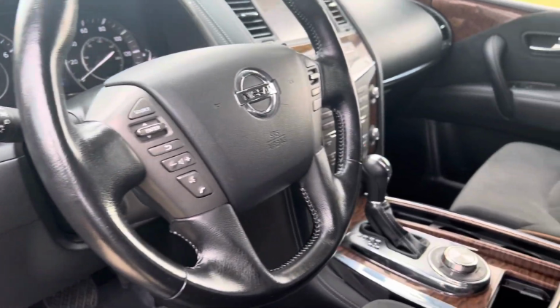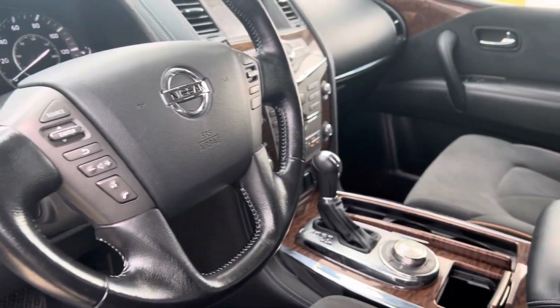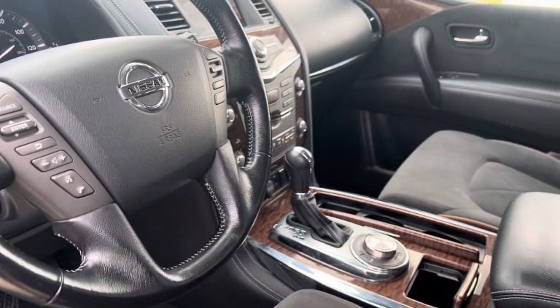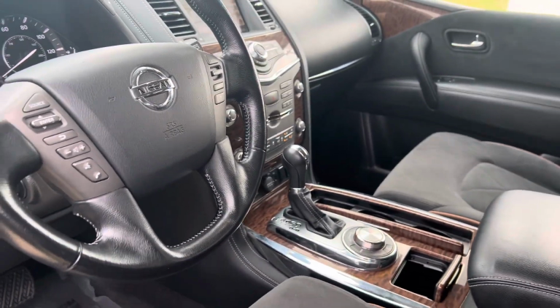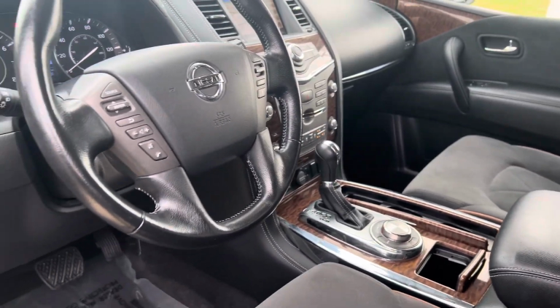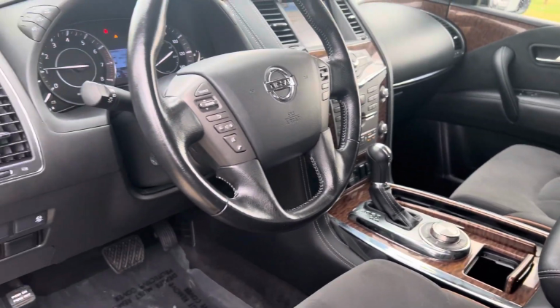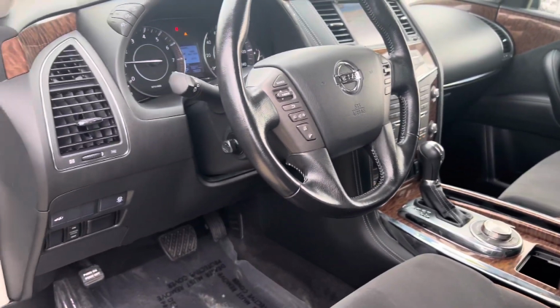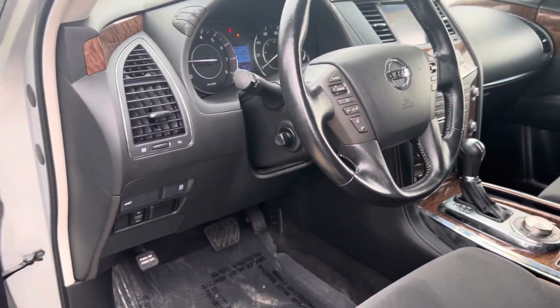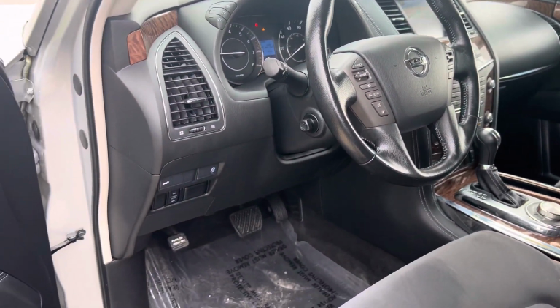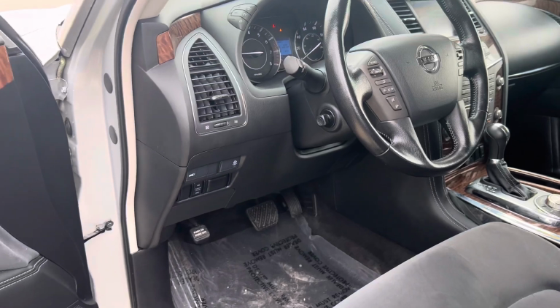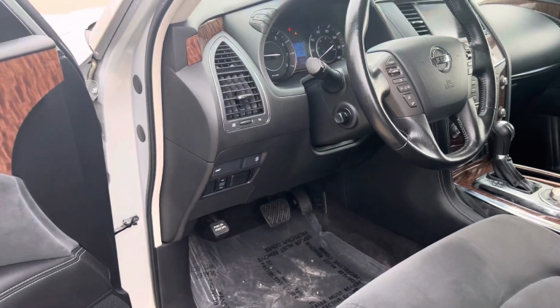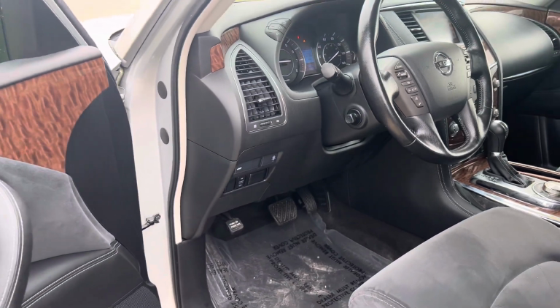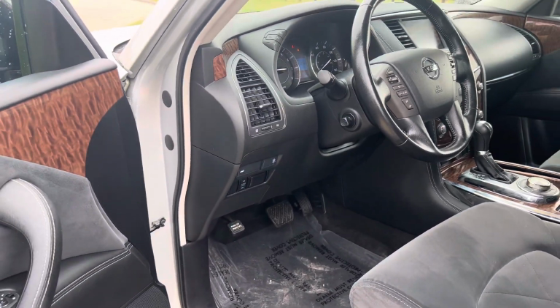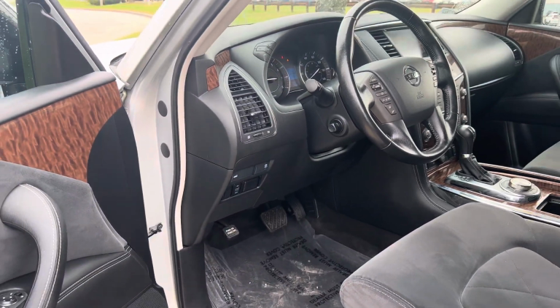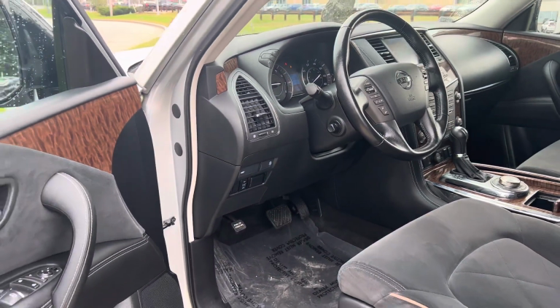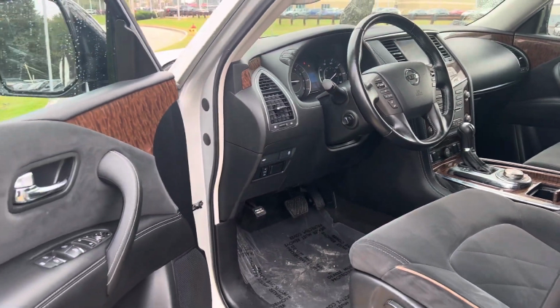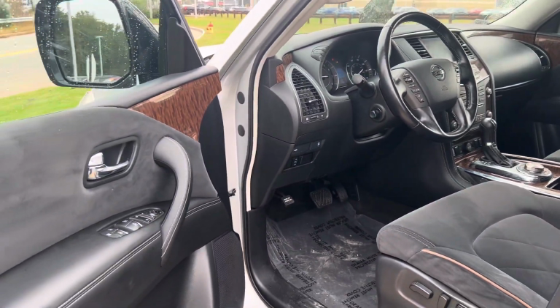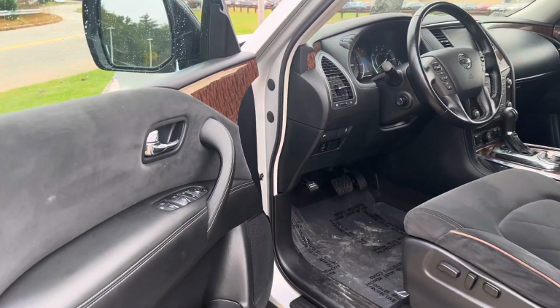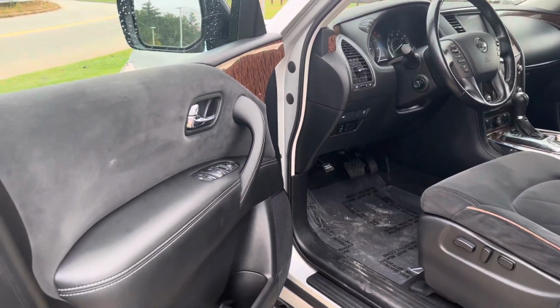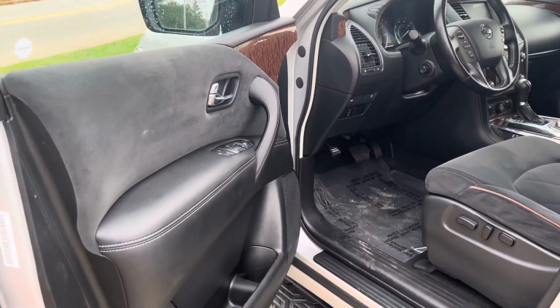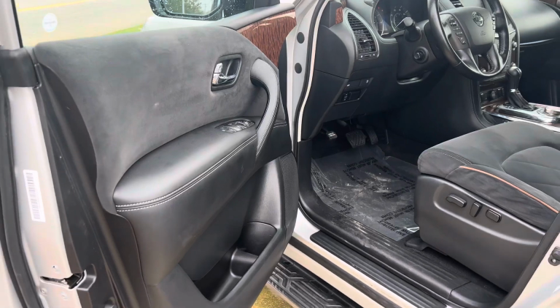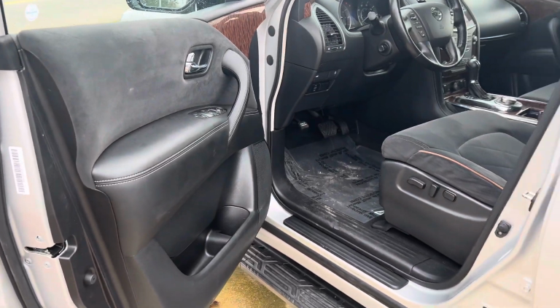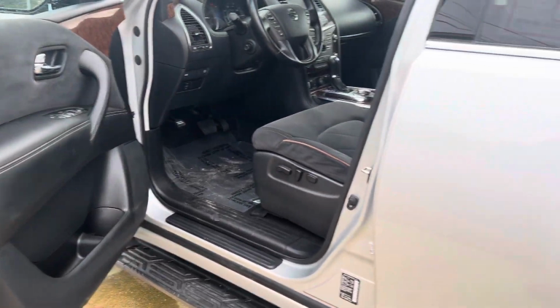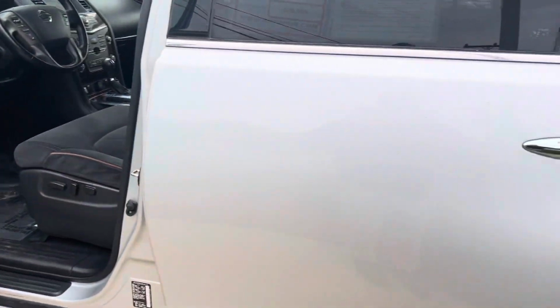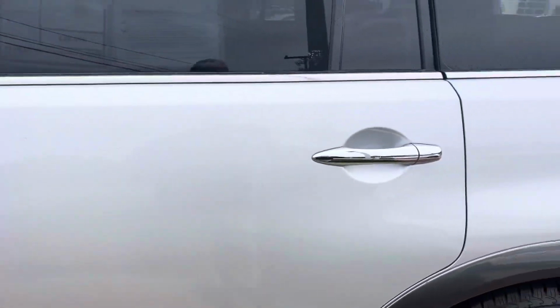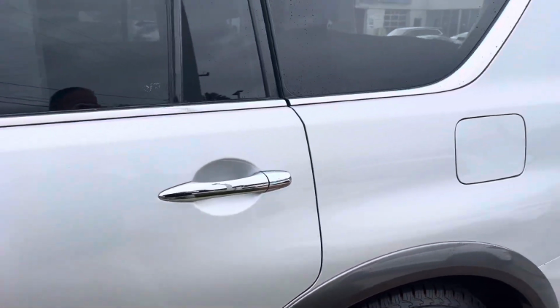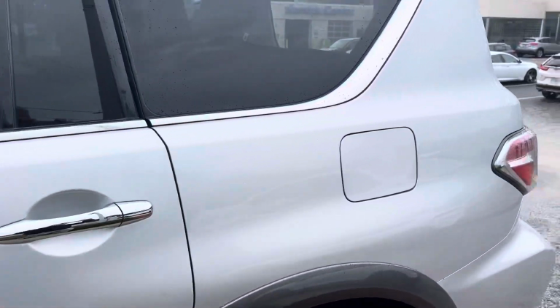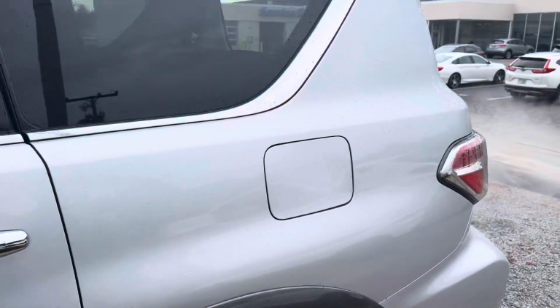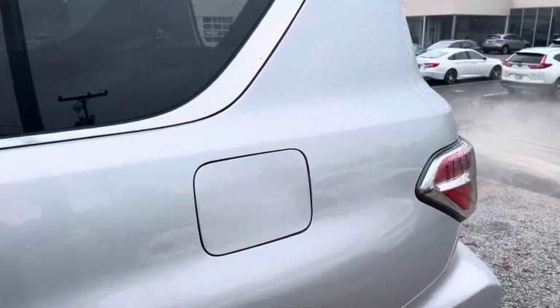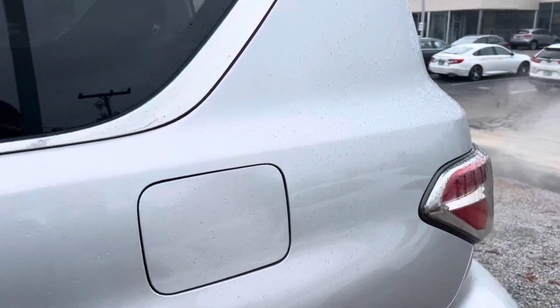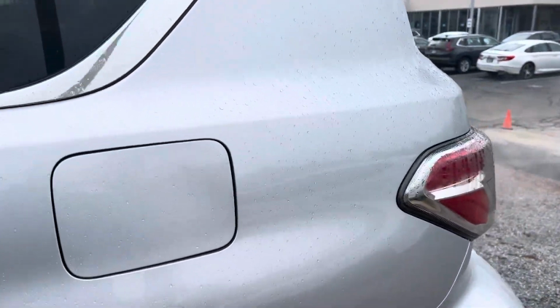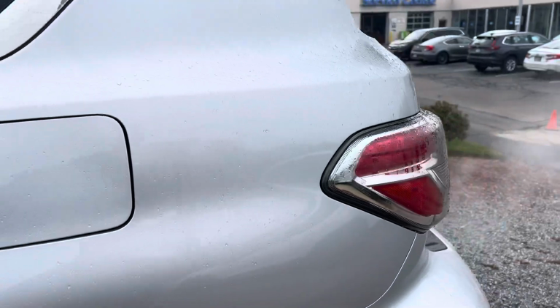It also has remote engine start built-in, smart entry, power driver's seat, keyless entry, running boards, roof rails, and brand new tires.